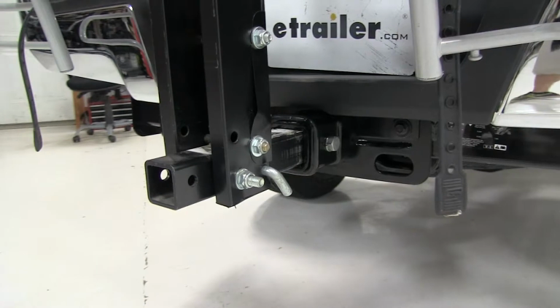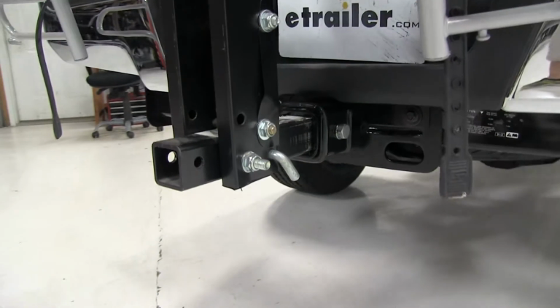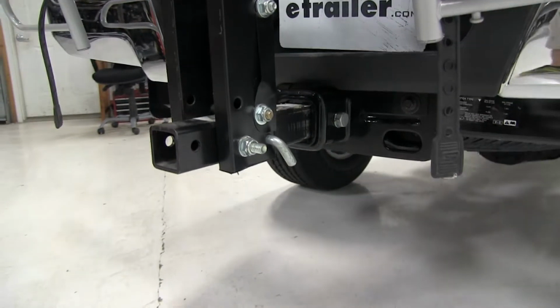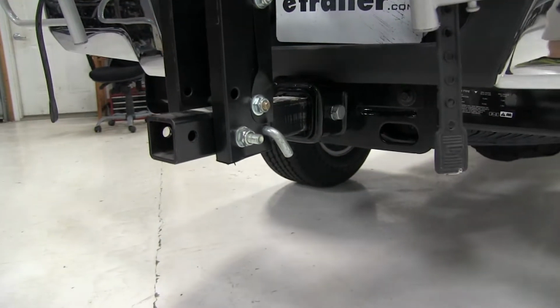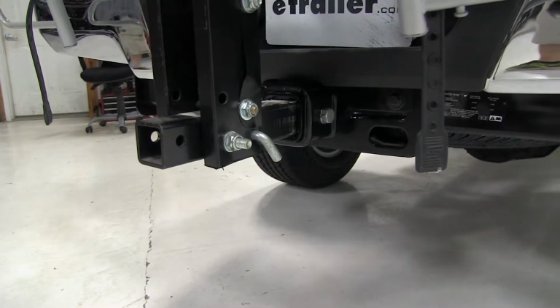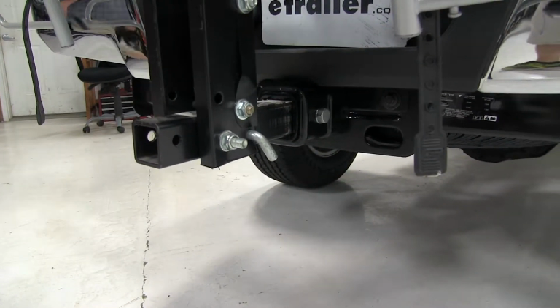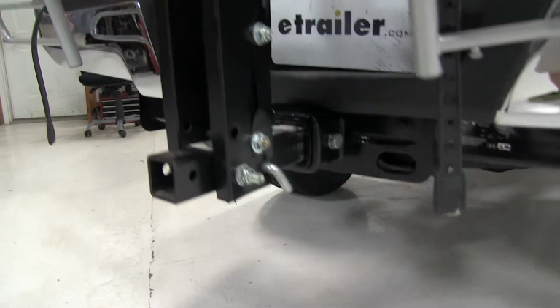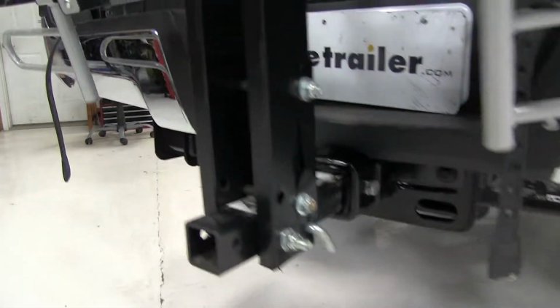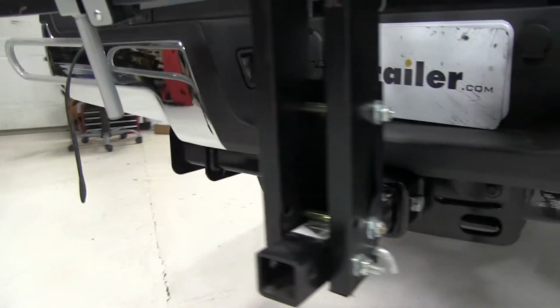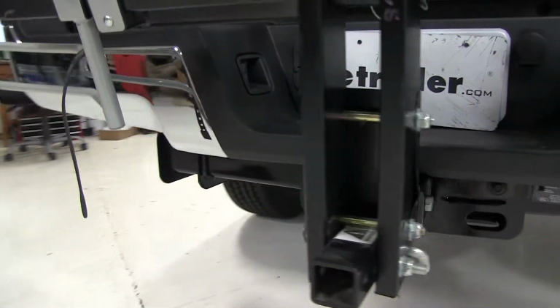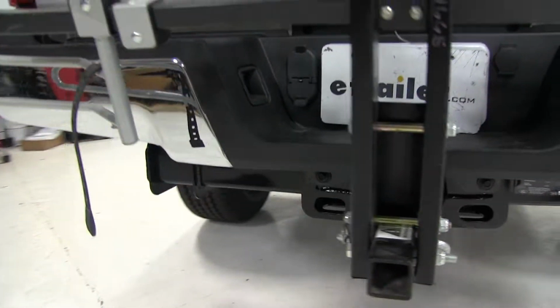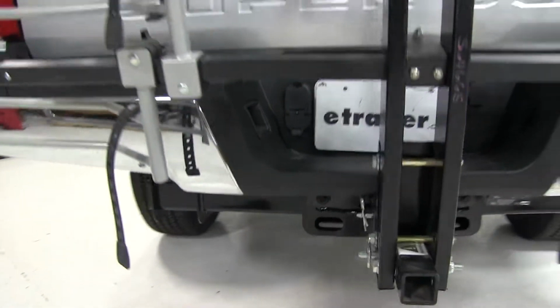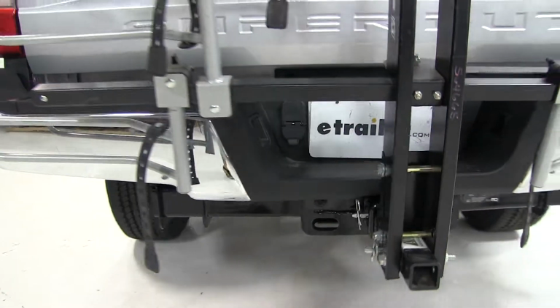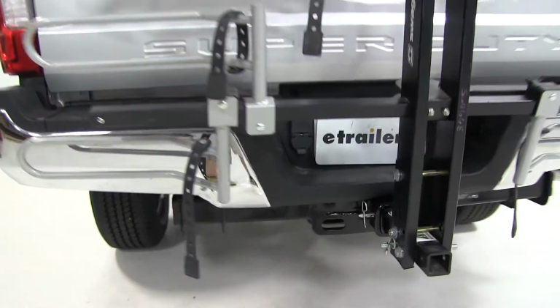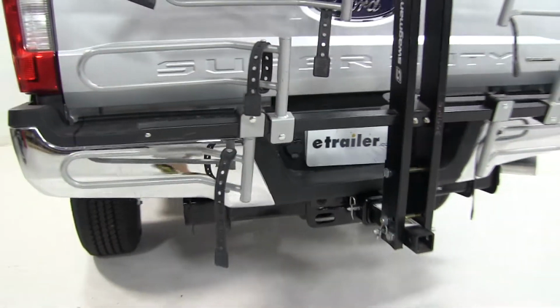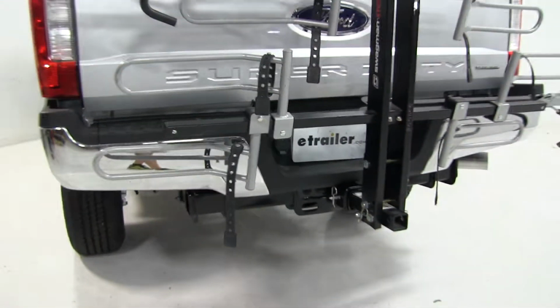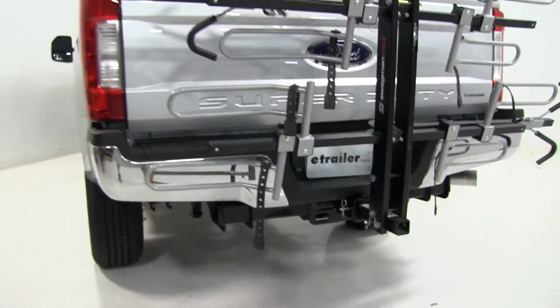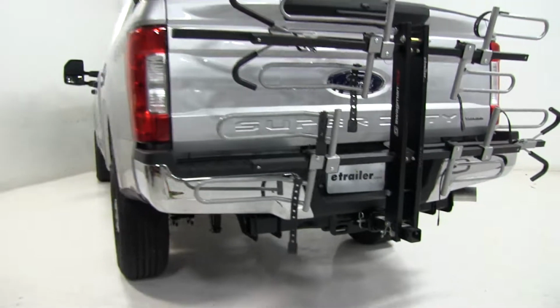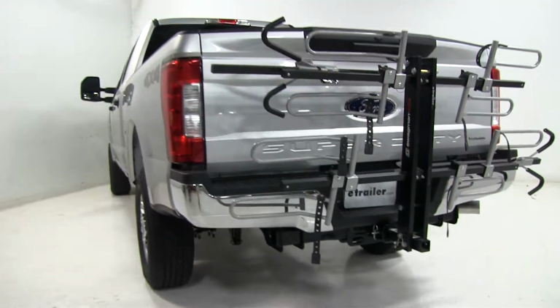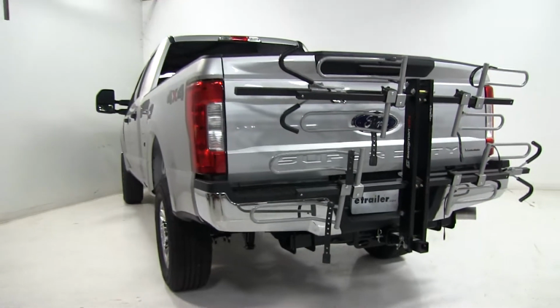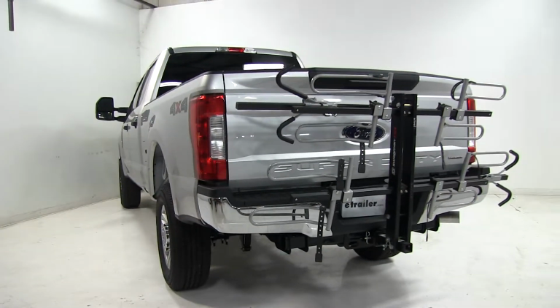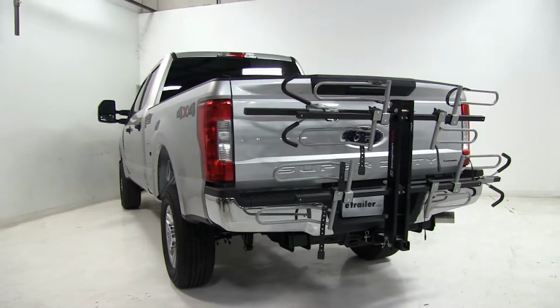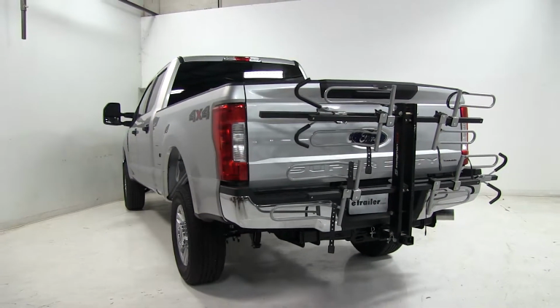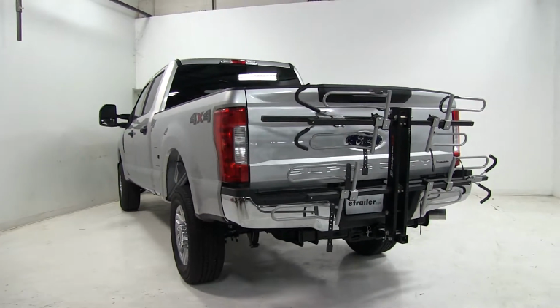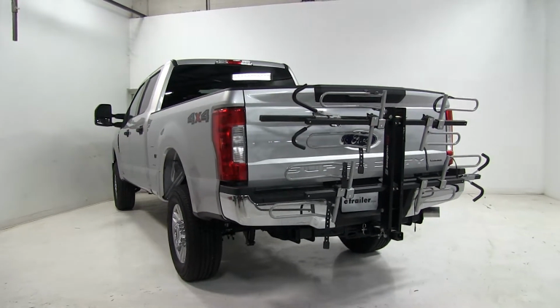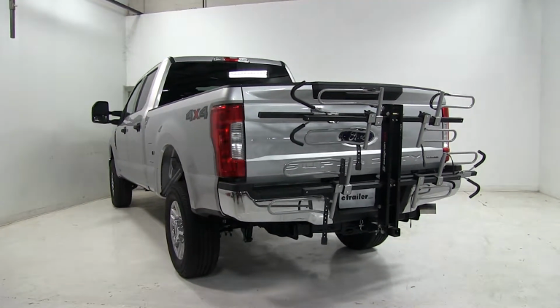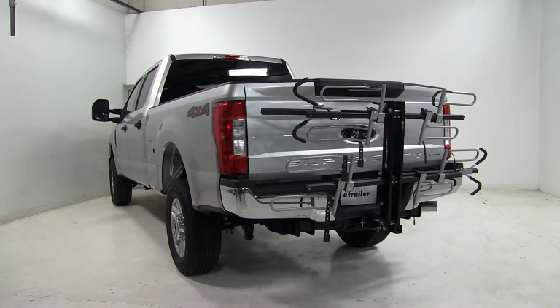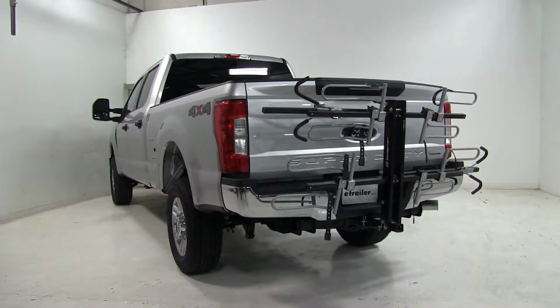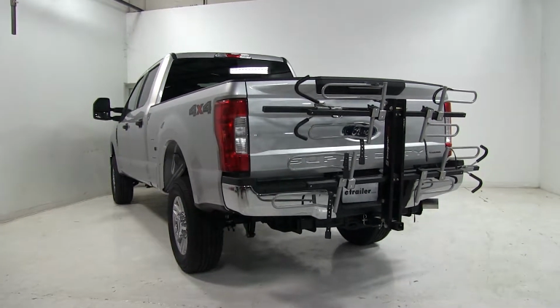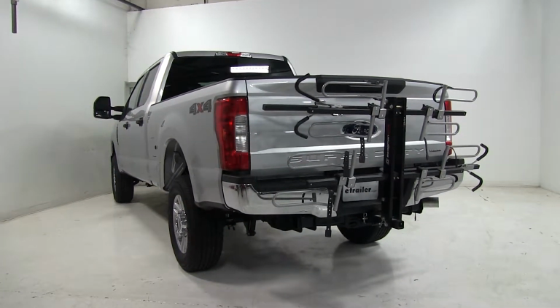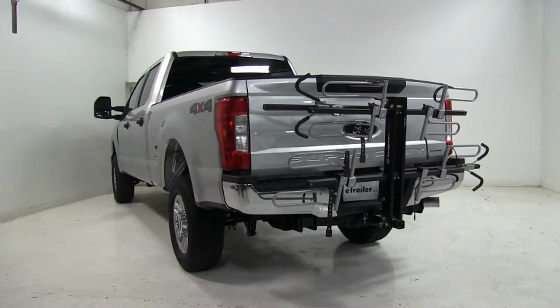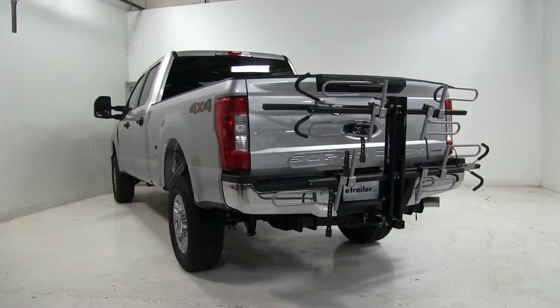And there you have it for the Swagman XTC 4 bike rack, part number S64665, on our 2017 Ford F-250 Super Duty.